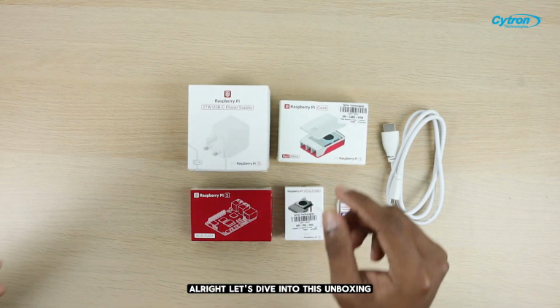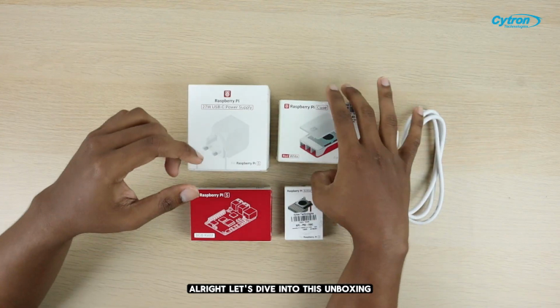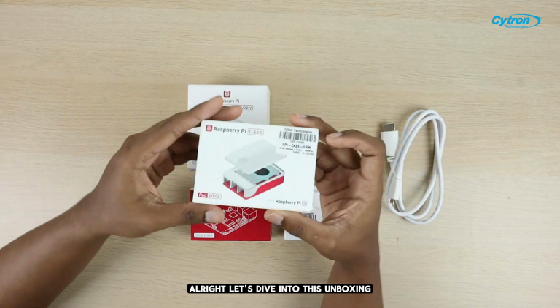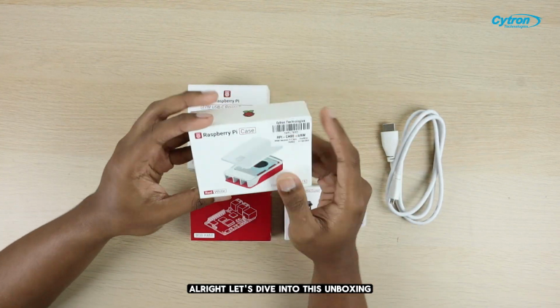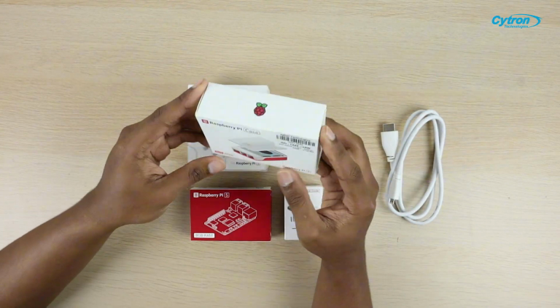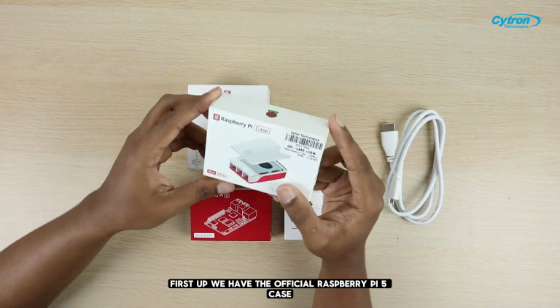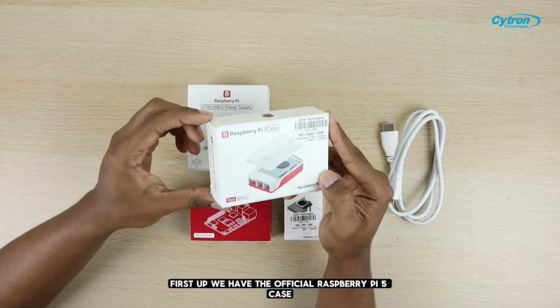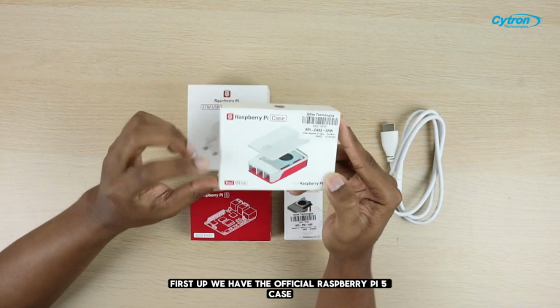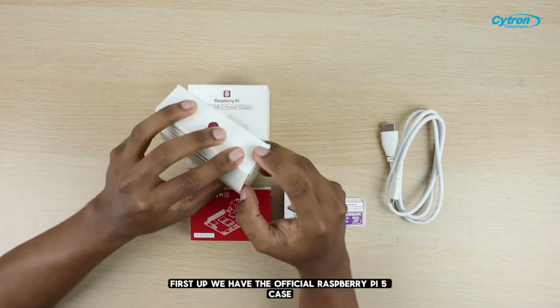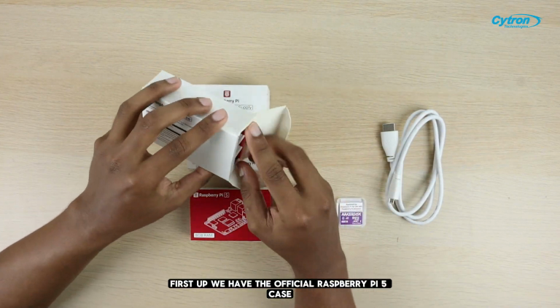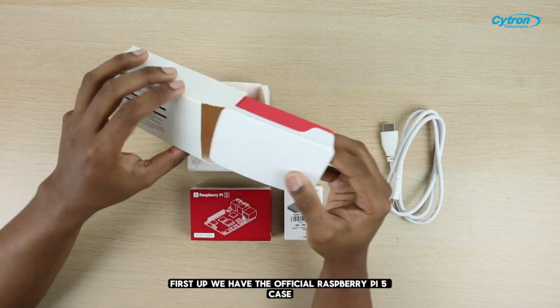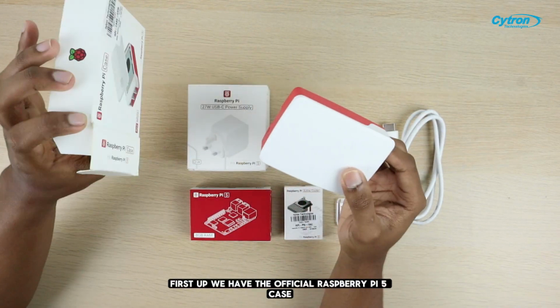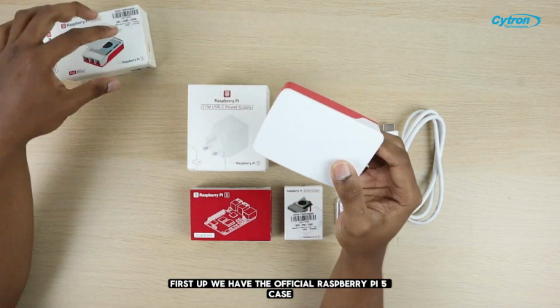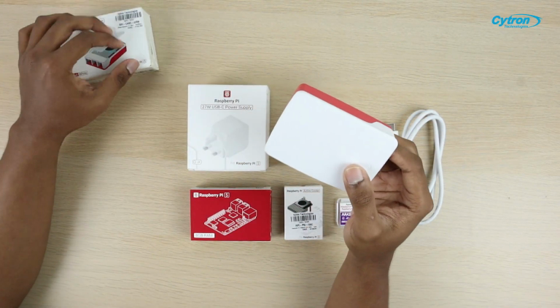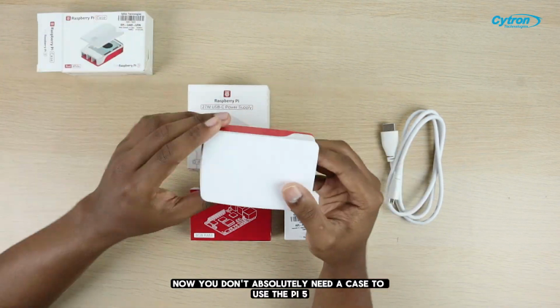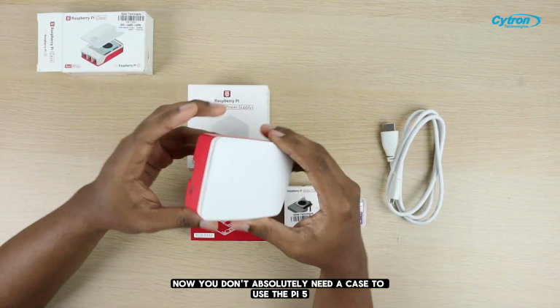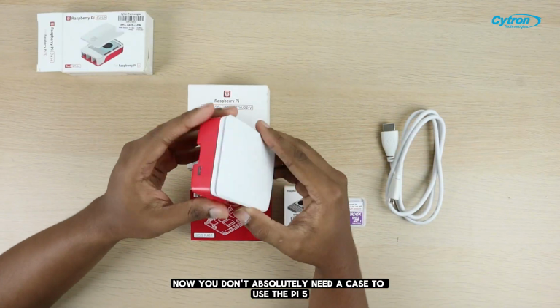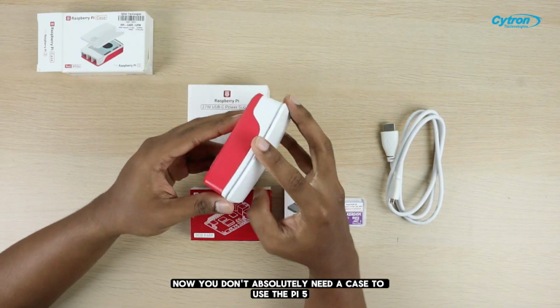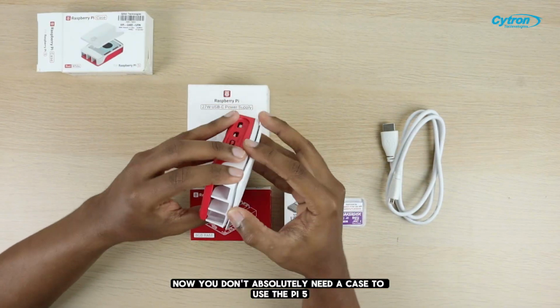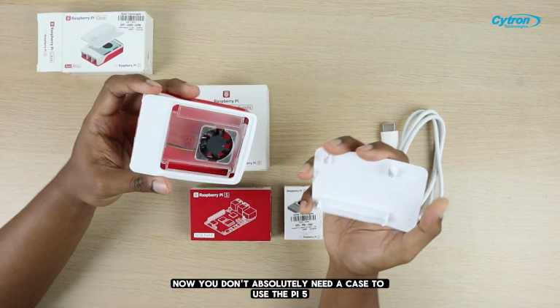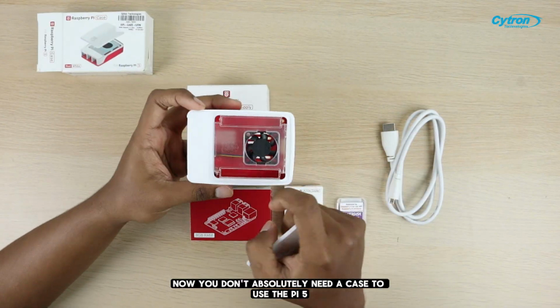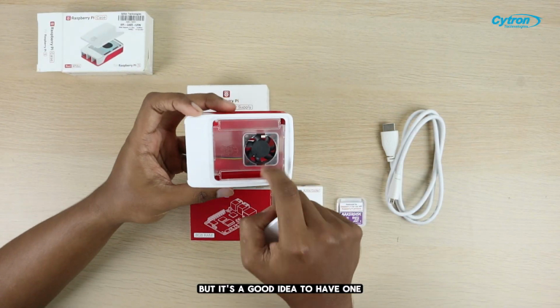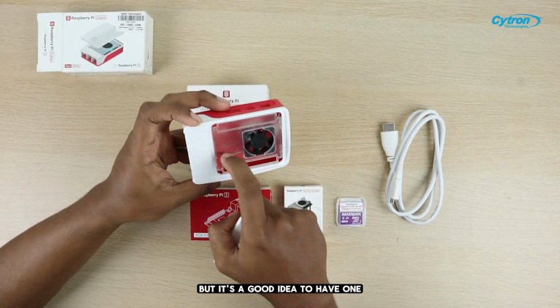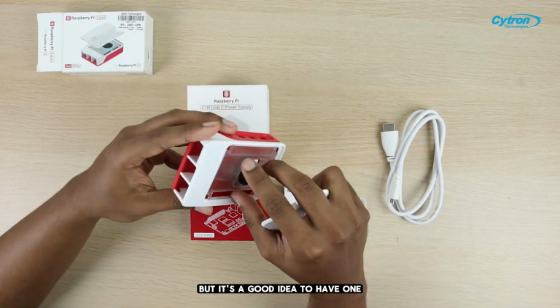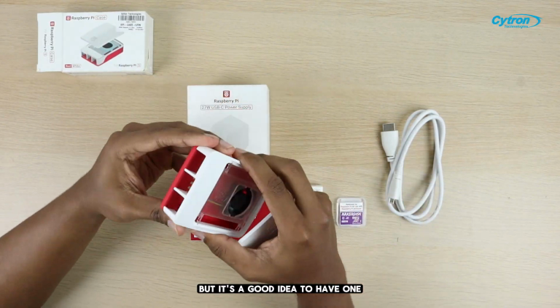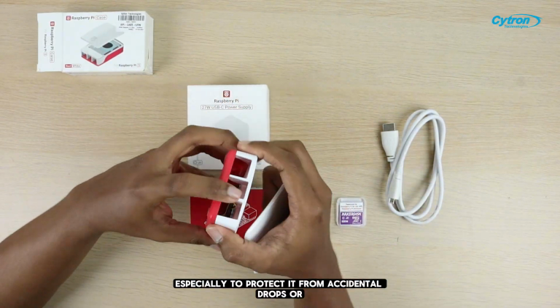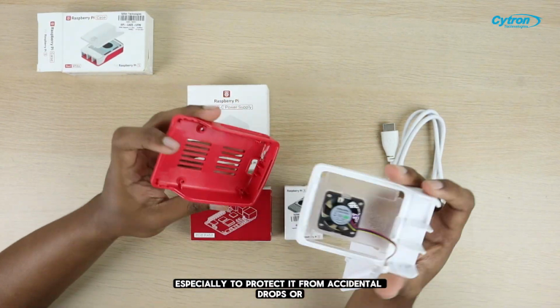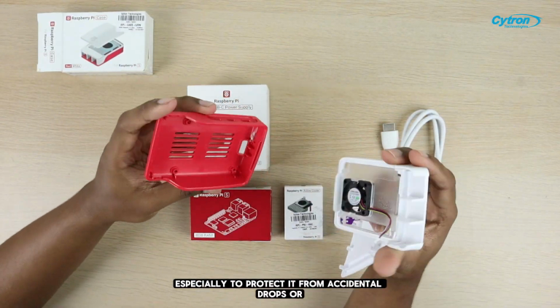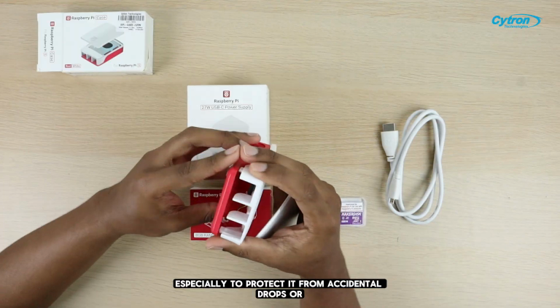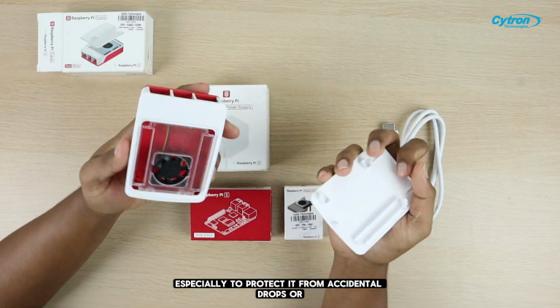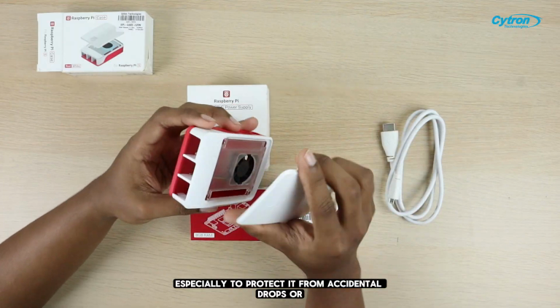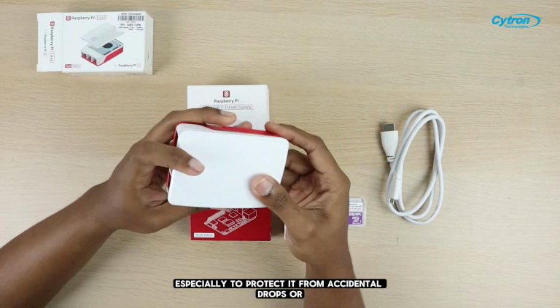Let's dive into this unboxing. First up, we have the official Raspberry Pi 5 case. You don't absolutely need a case to use the Pi 5, but it's a good idea to have one, especially to protect it from accidental drops or damage.